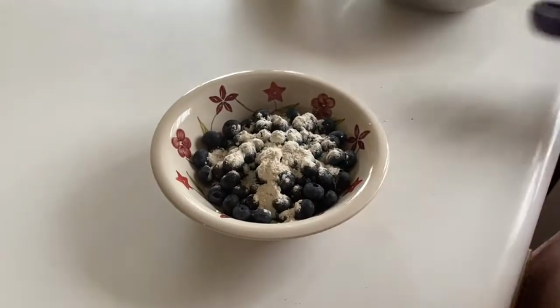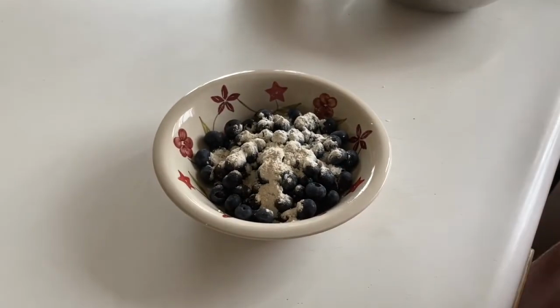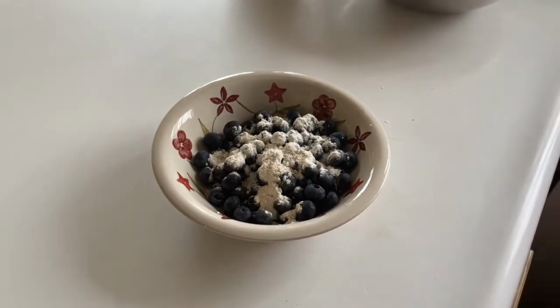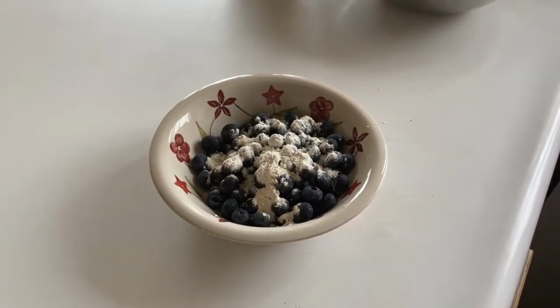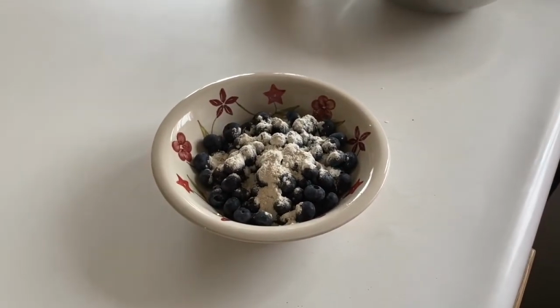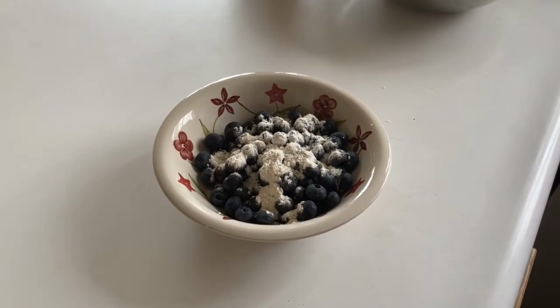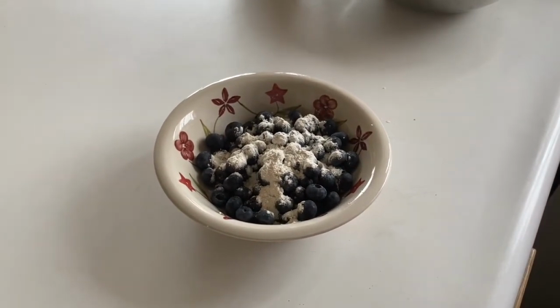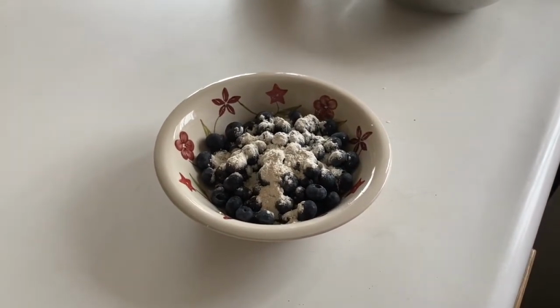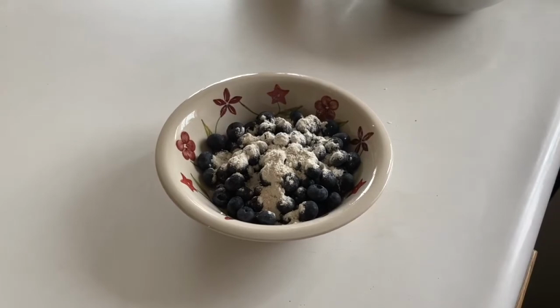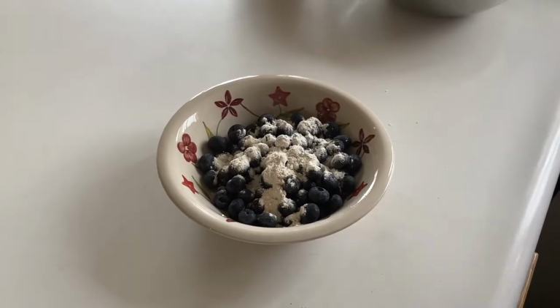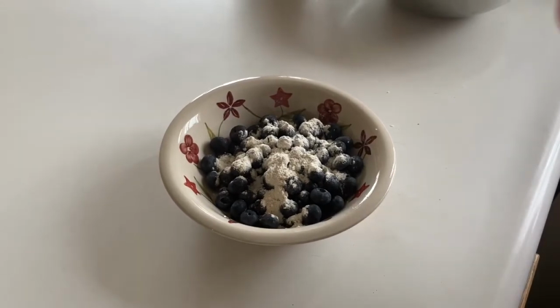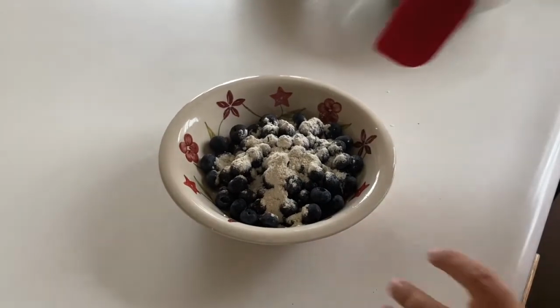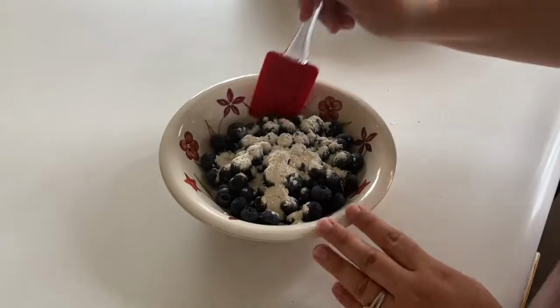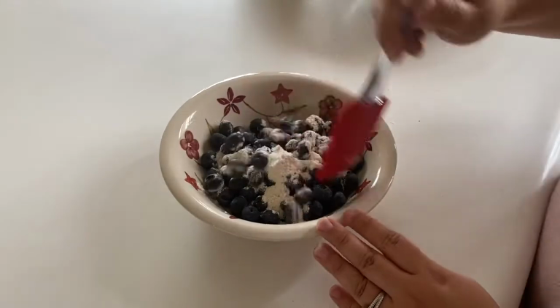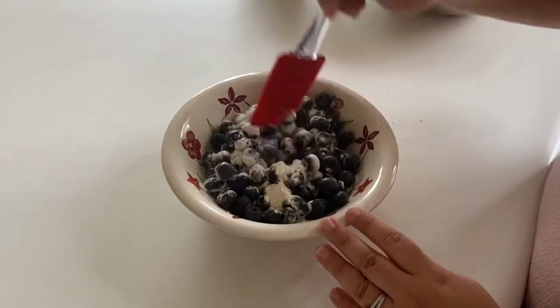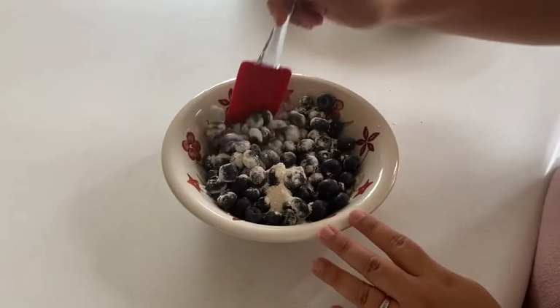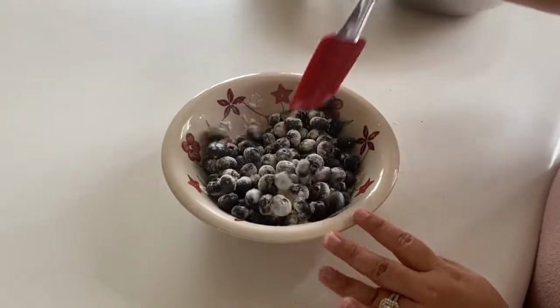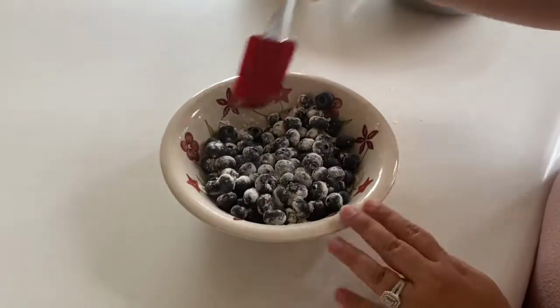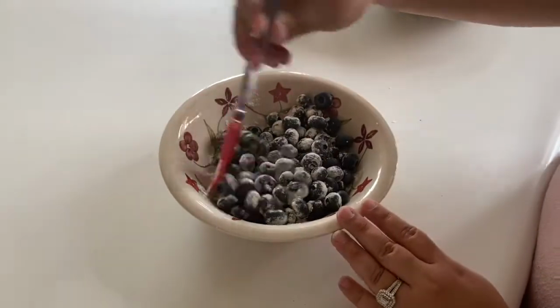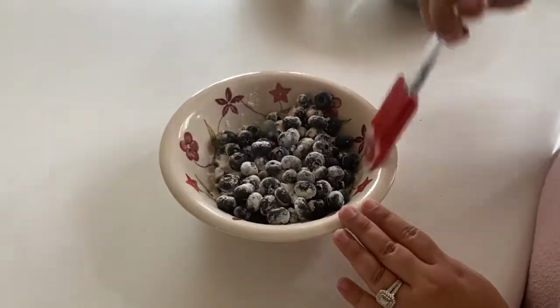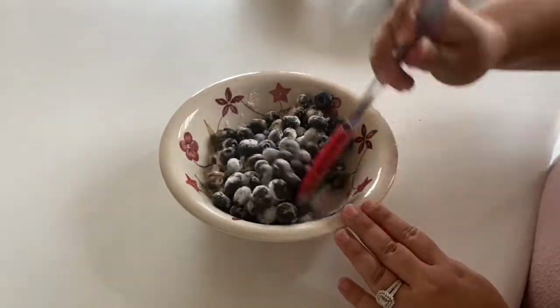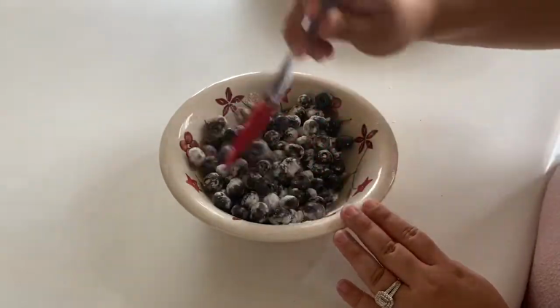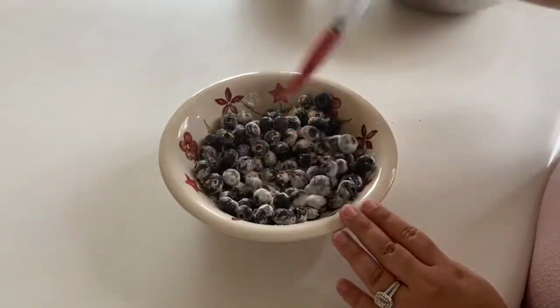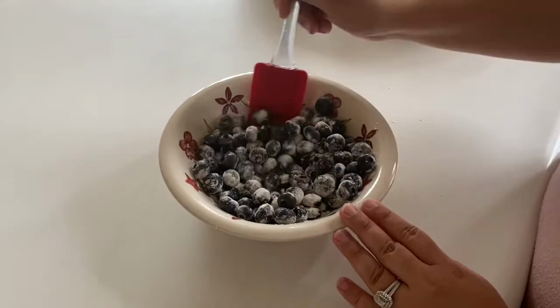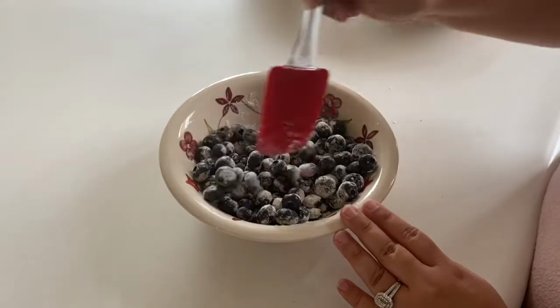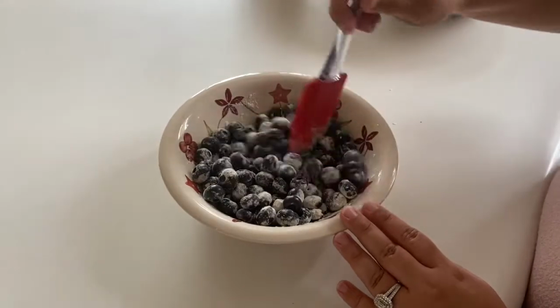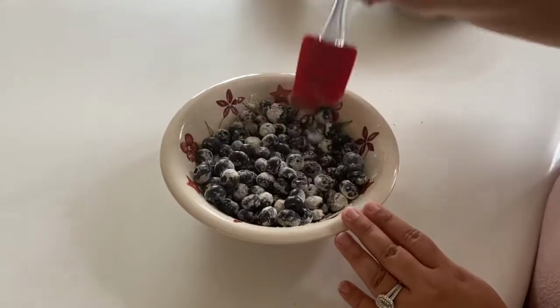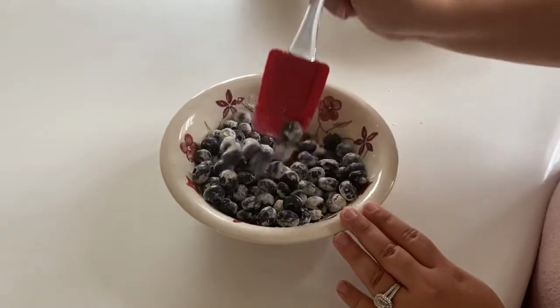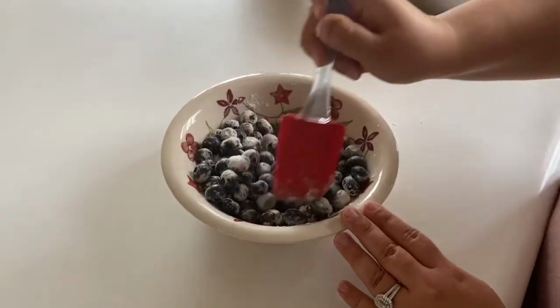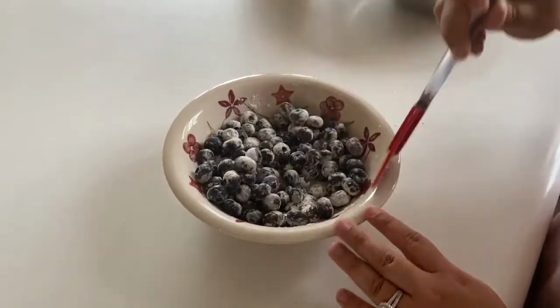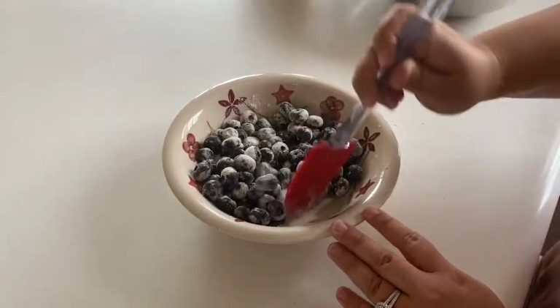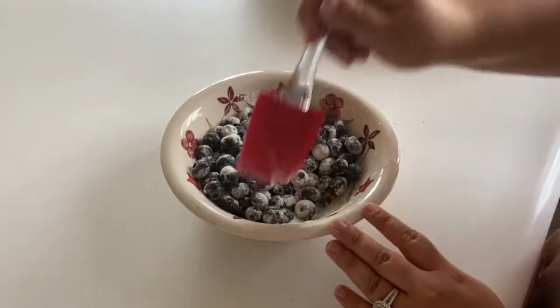The reason why I like to add a little bit of flour to the blueberries is to help them. Sometimes if I don't add flour, they tend to go to the bottom of the pan, so I feel like this helps.